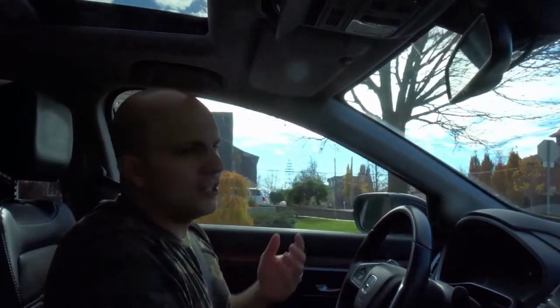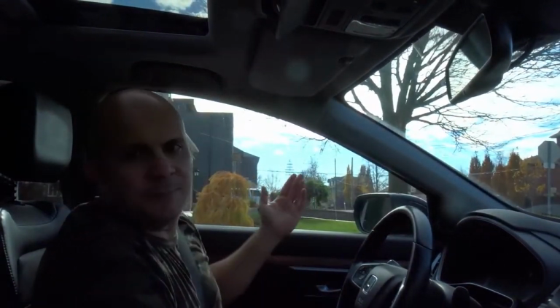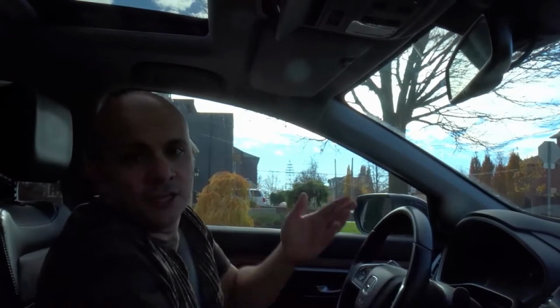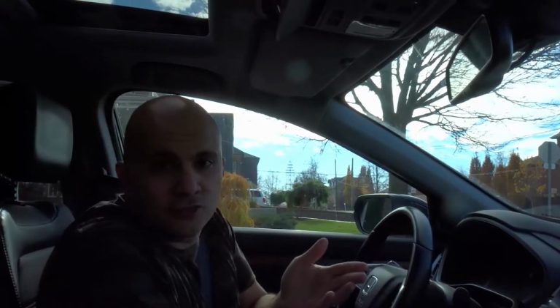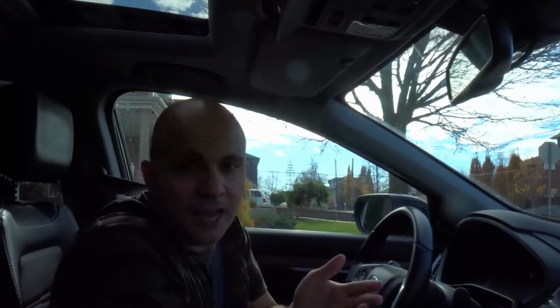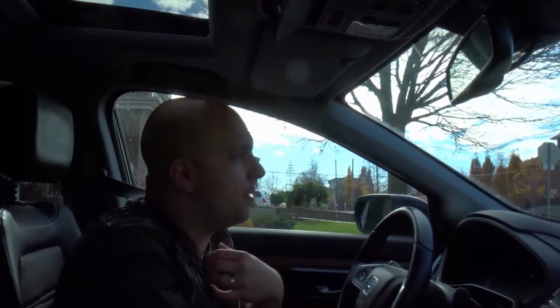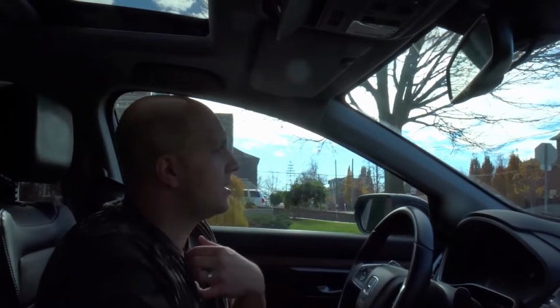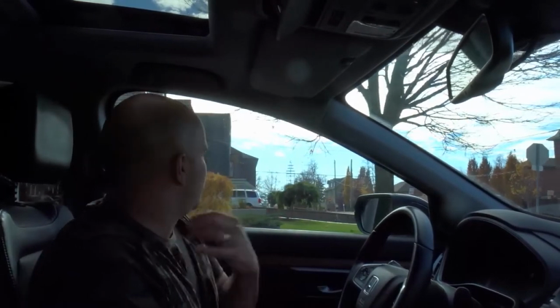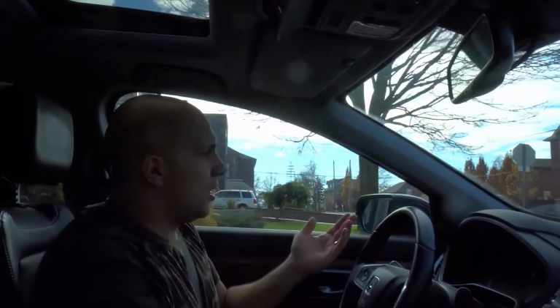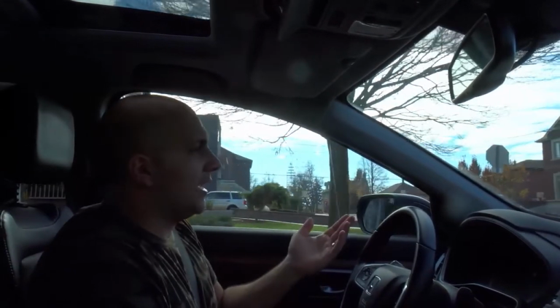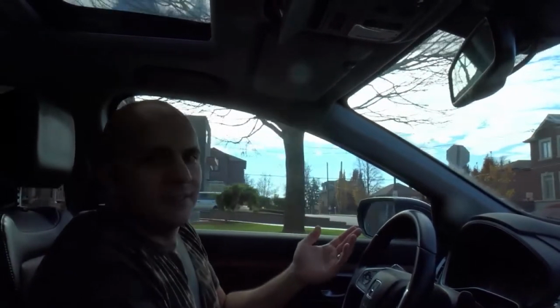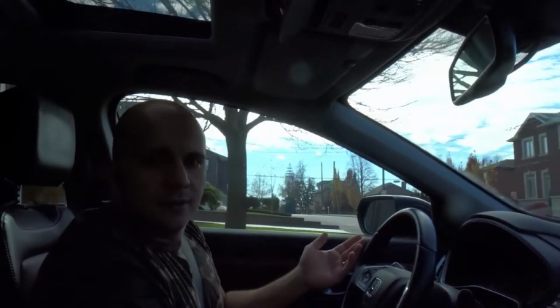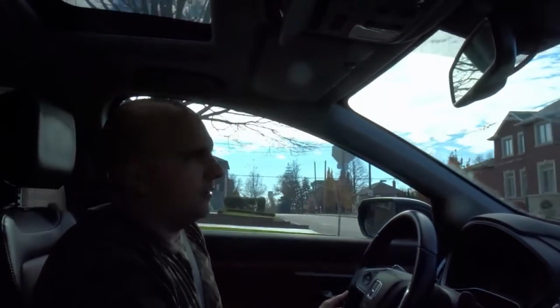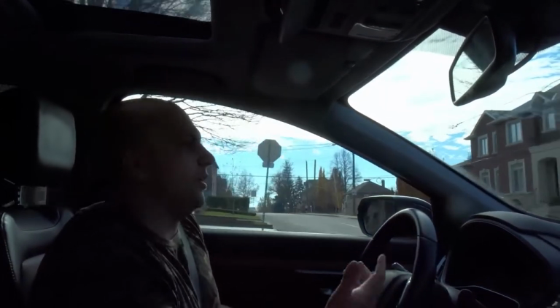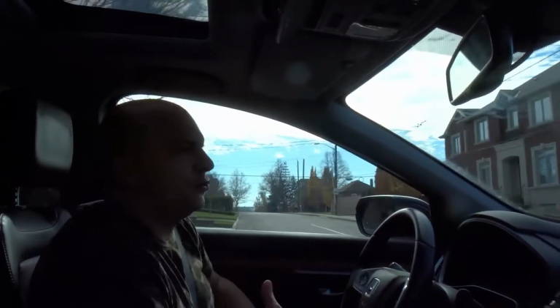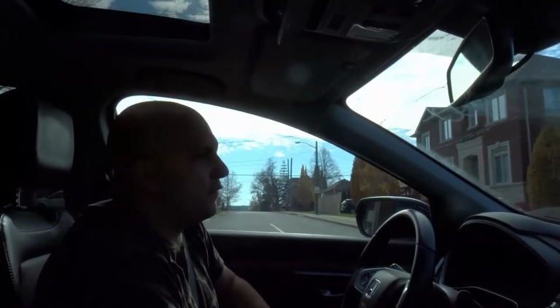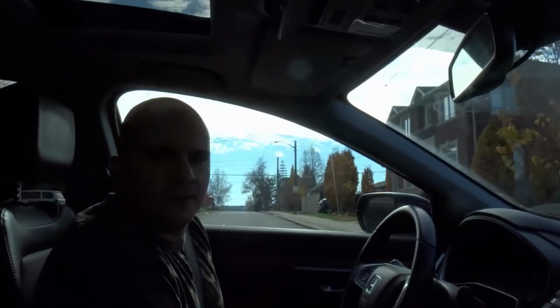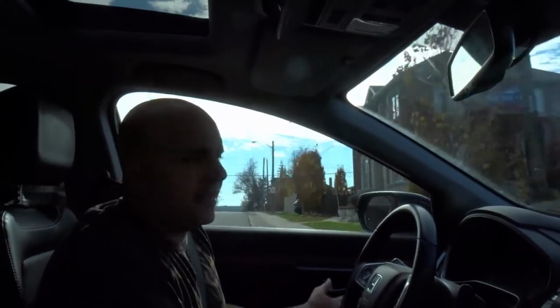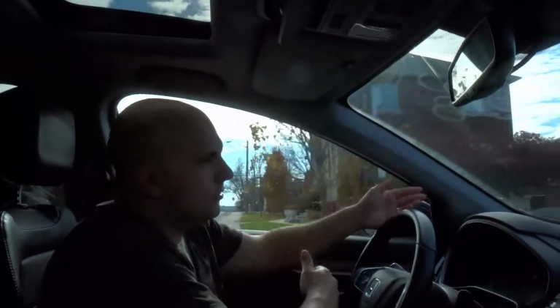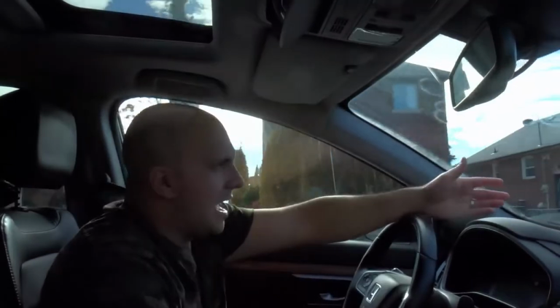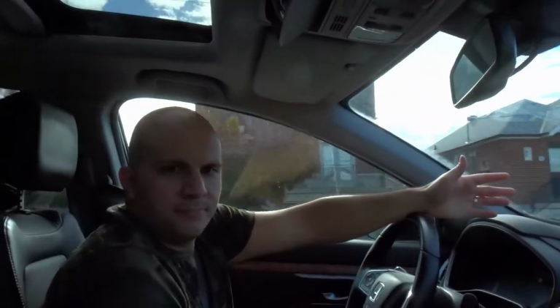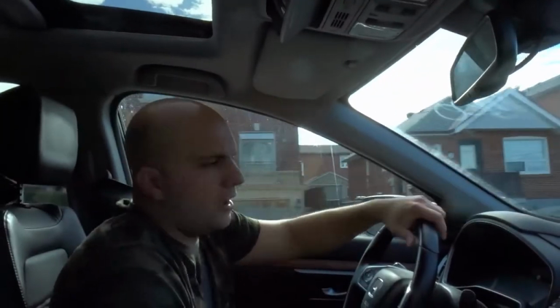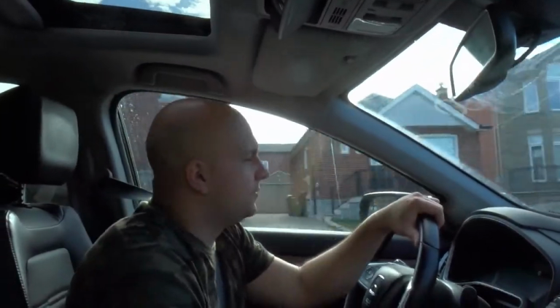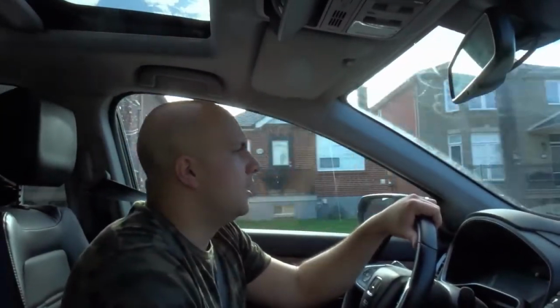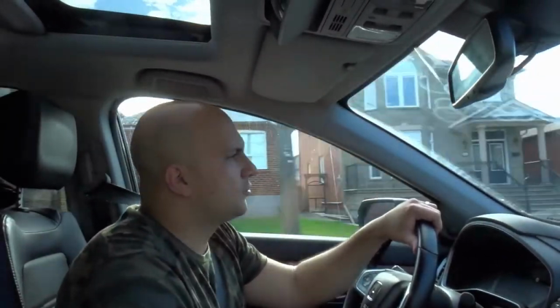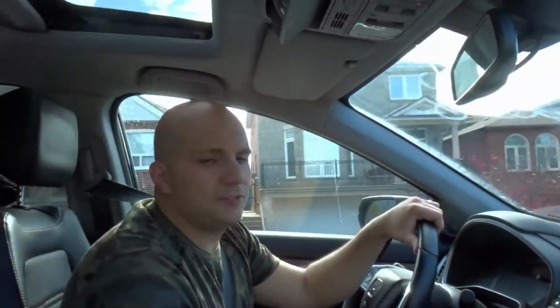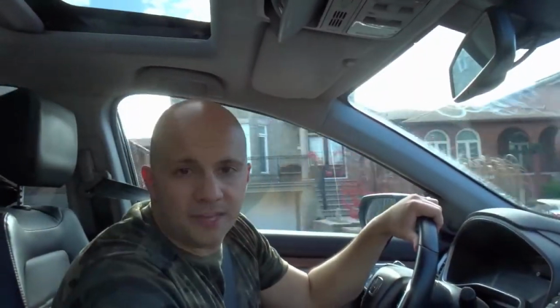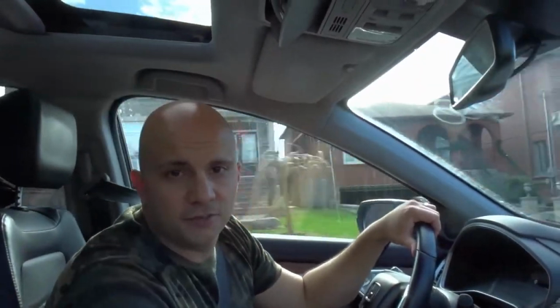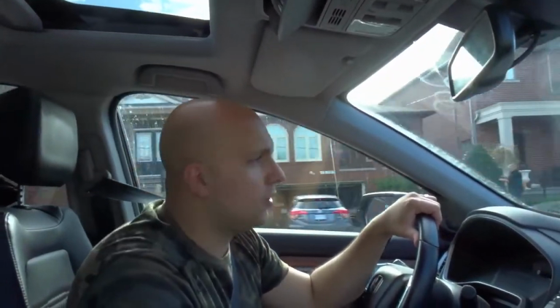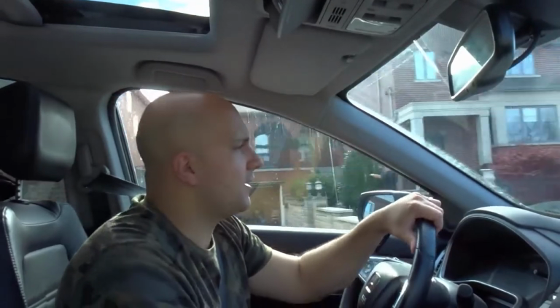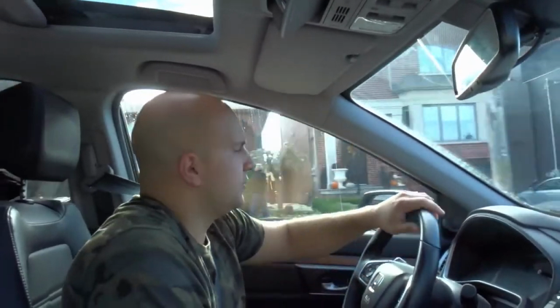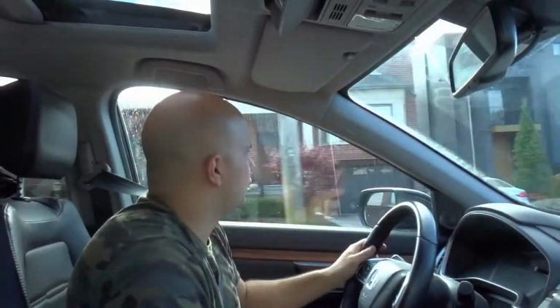This person was basically going to run the stop sign, saw me there, and slammed on their brakes. Stop at stop signs — that's your moral lesson of this story.